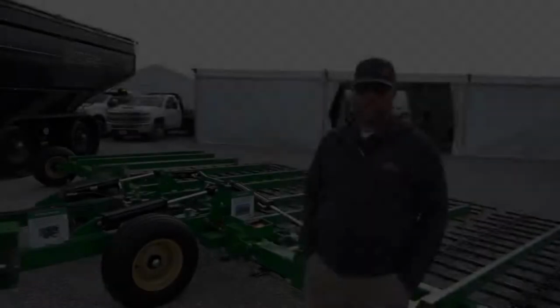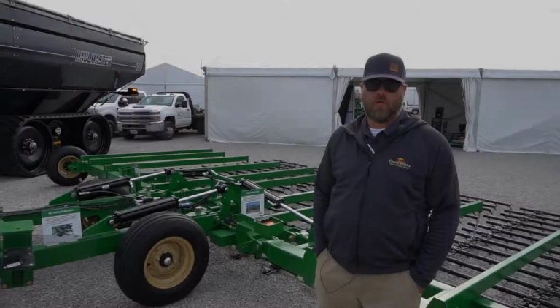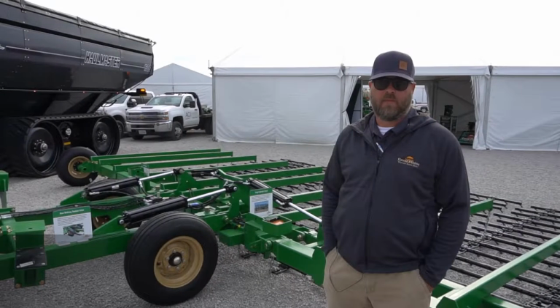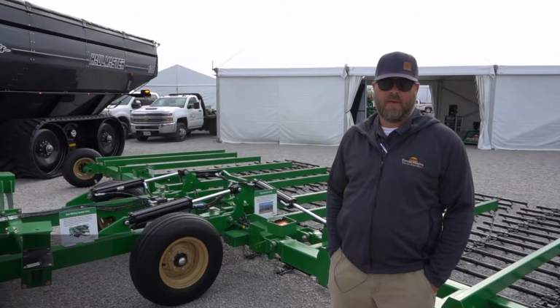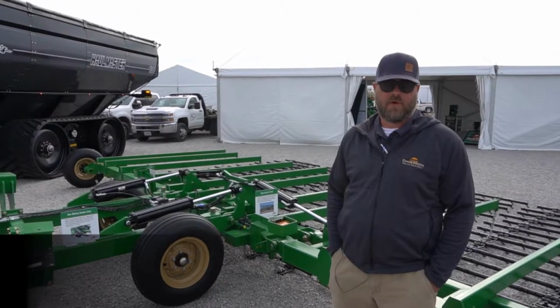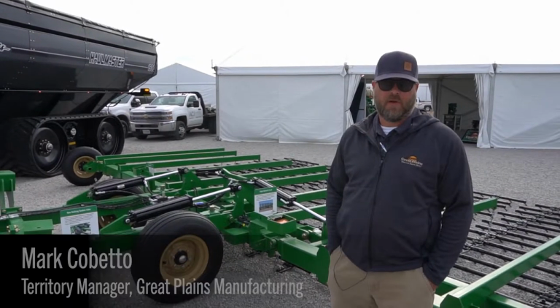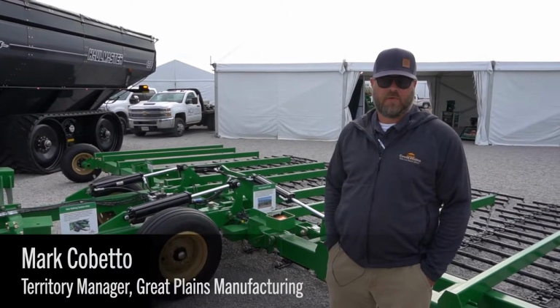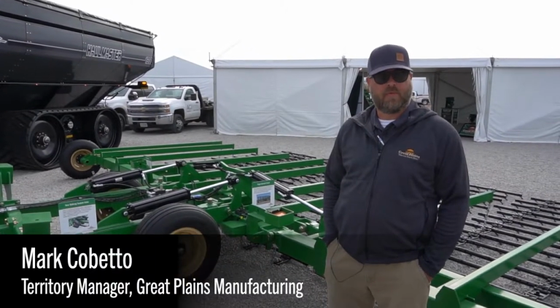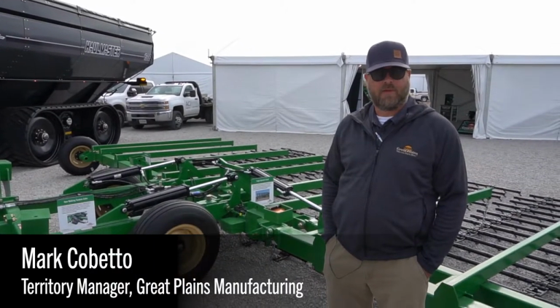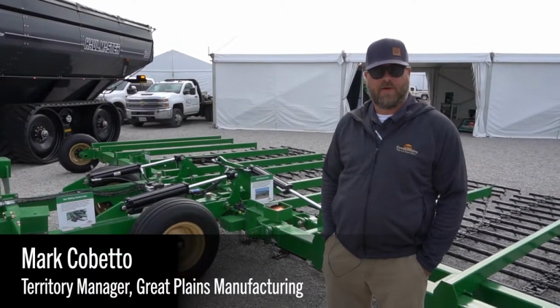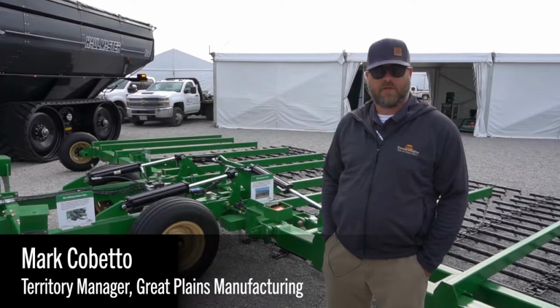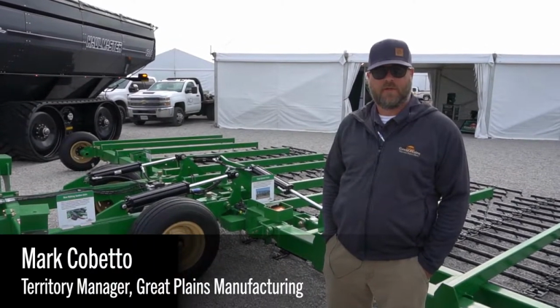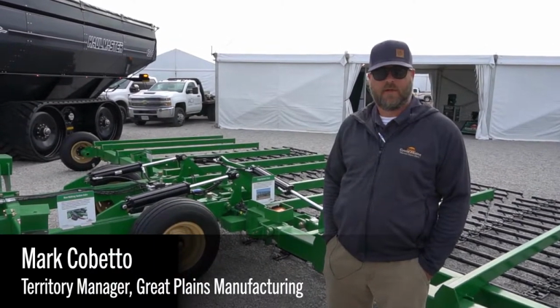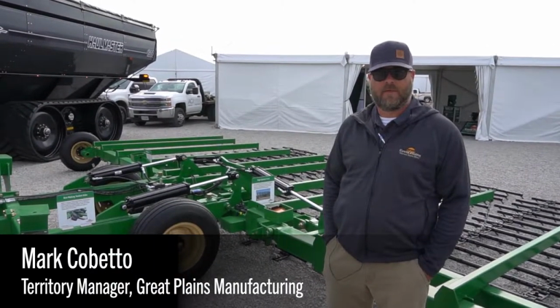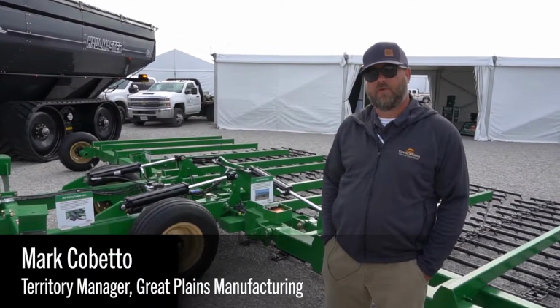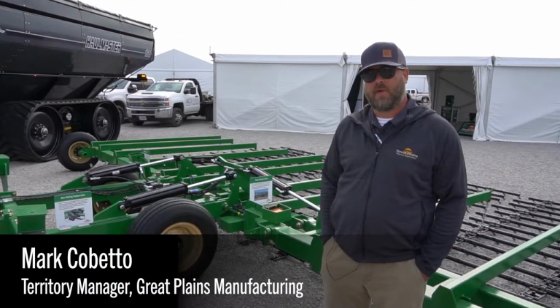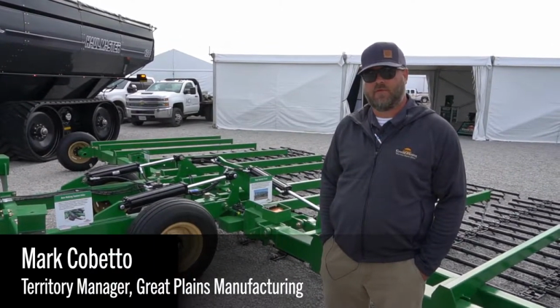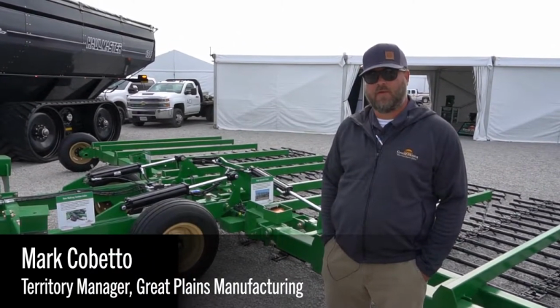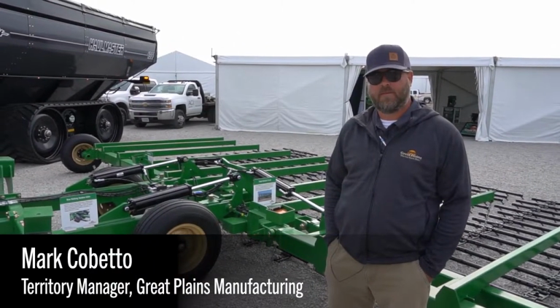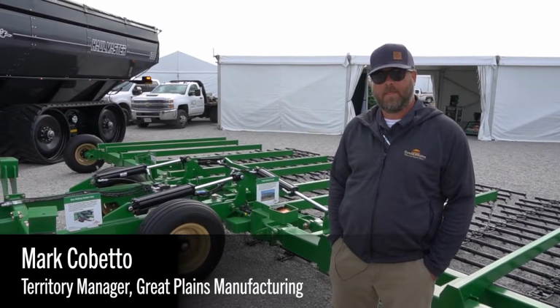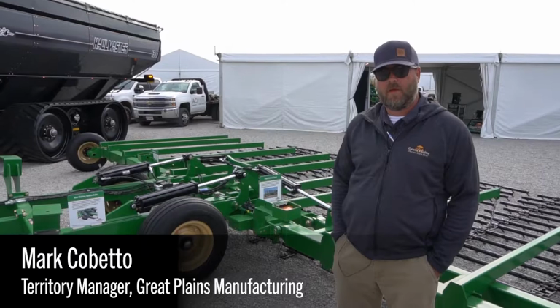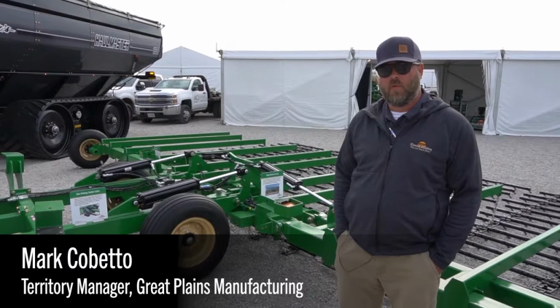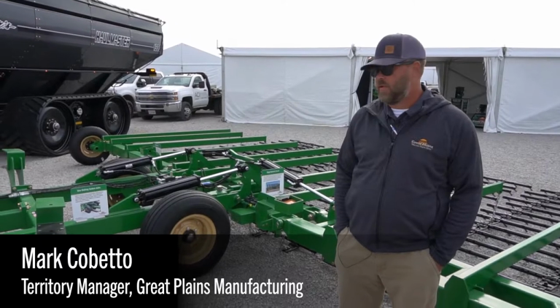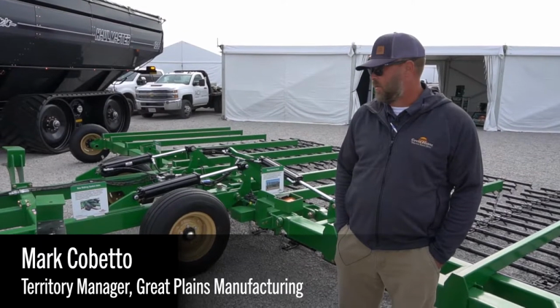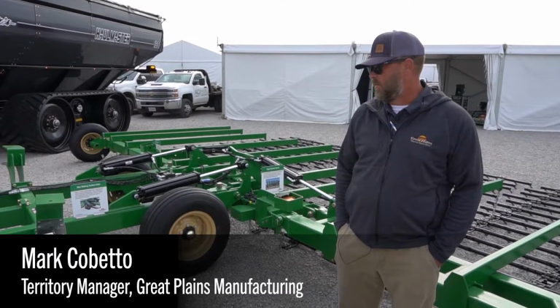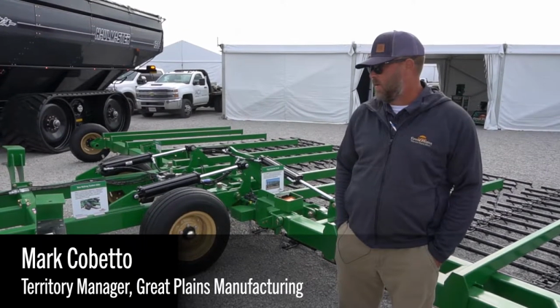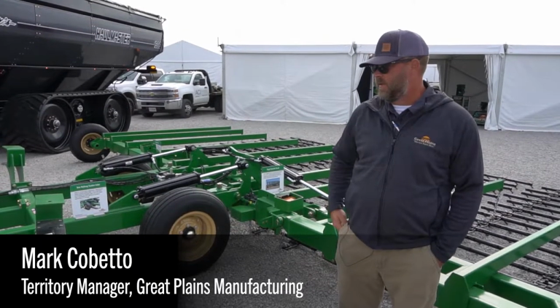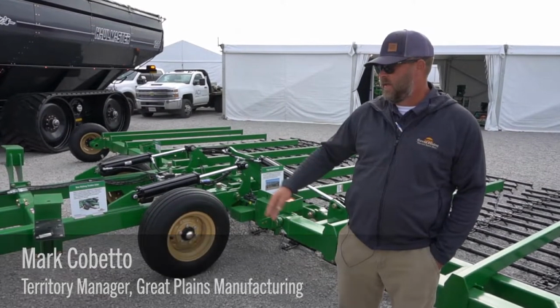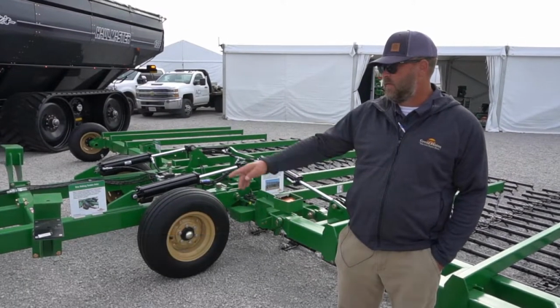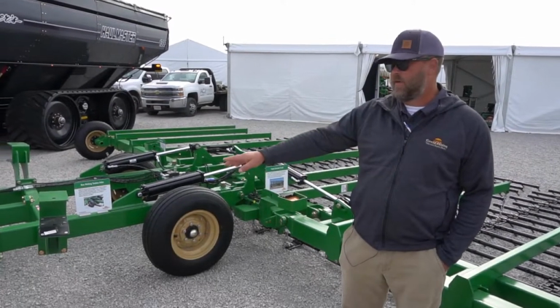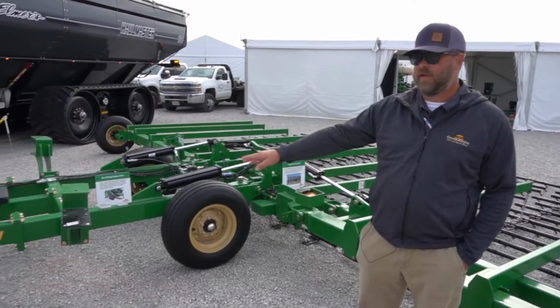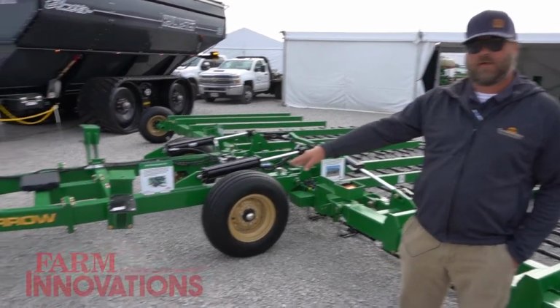Good morning. My name is Mark Cabetto with Great Plank Manufacturing. I'm a territory manager for Illinois. We're going to talk a little bit about our CT8300 Flex Hero.